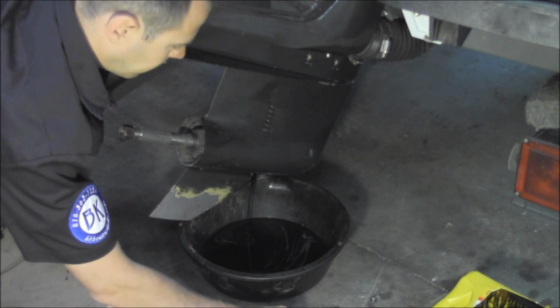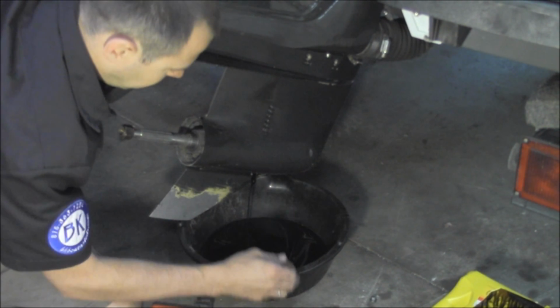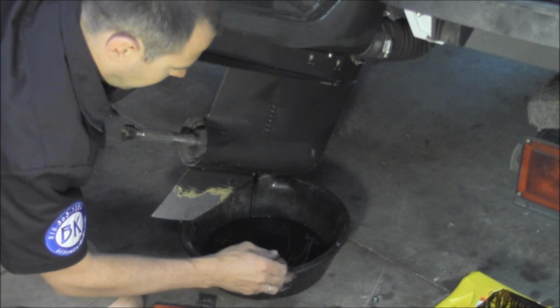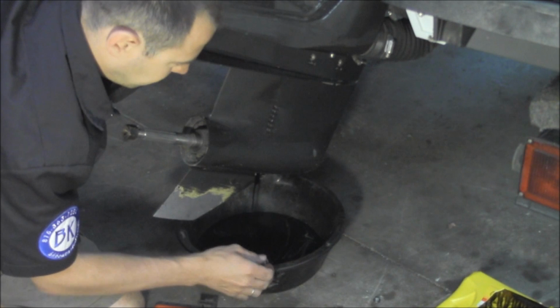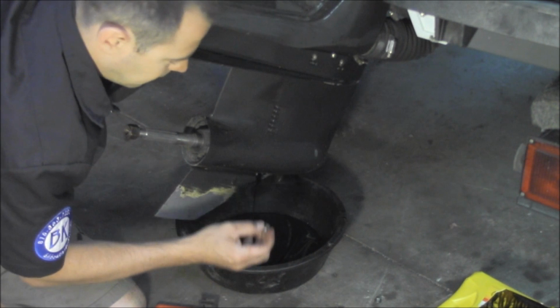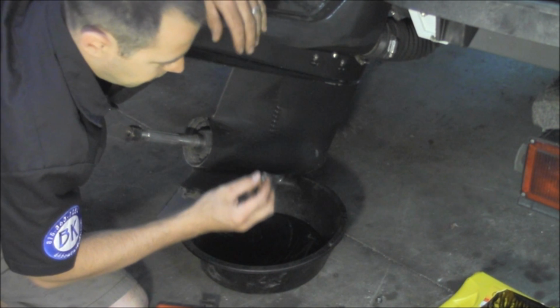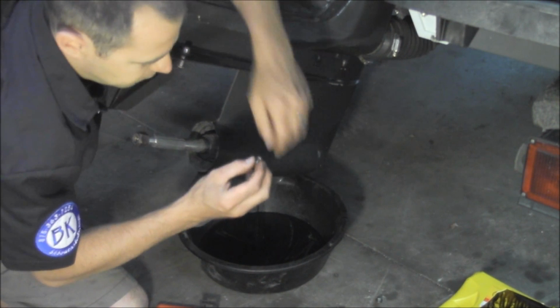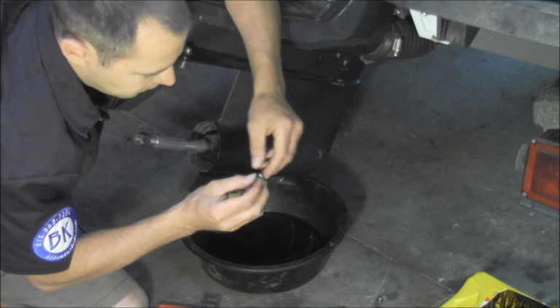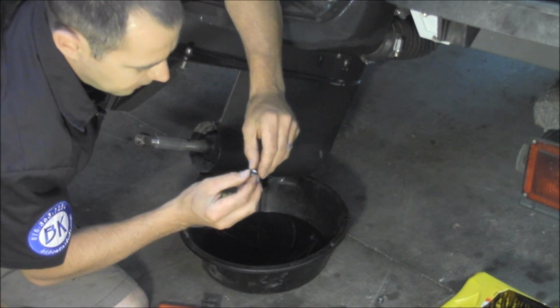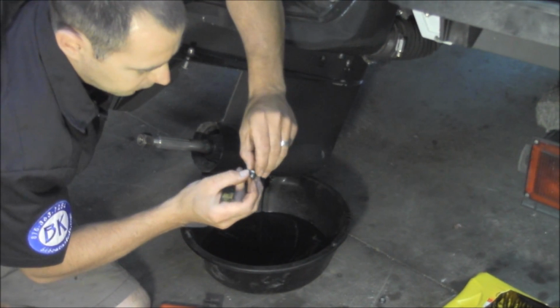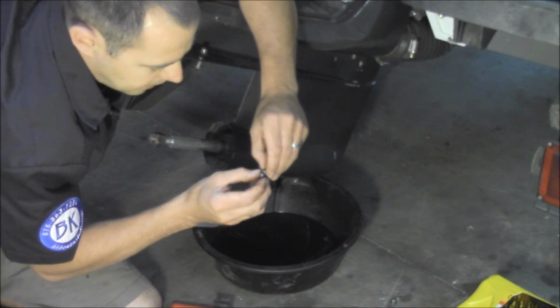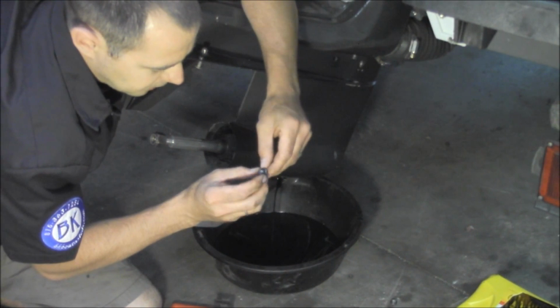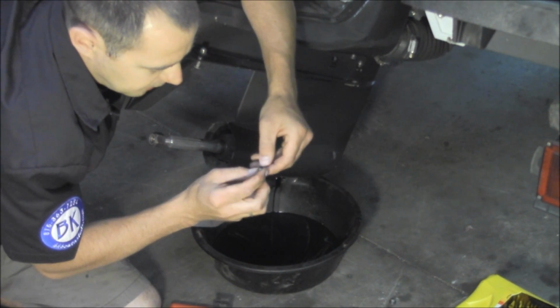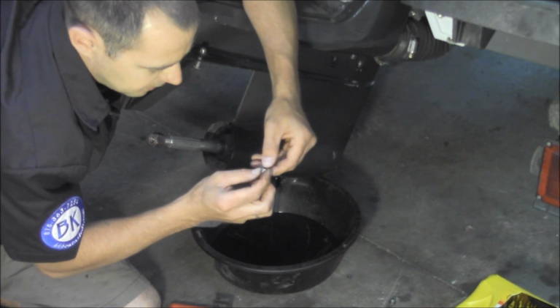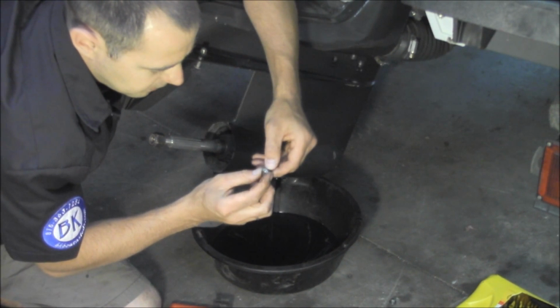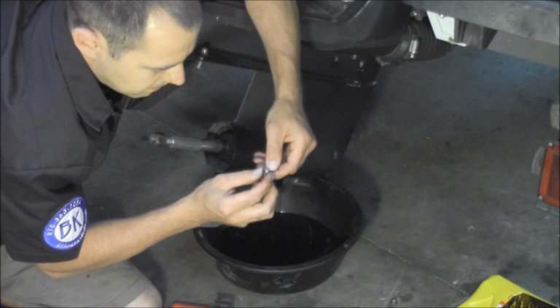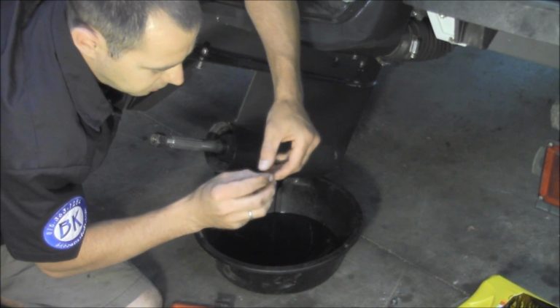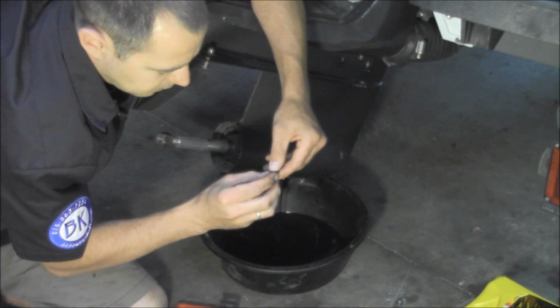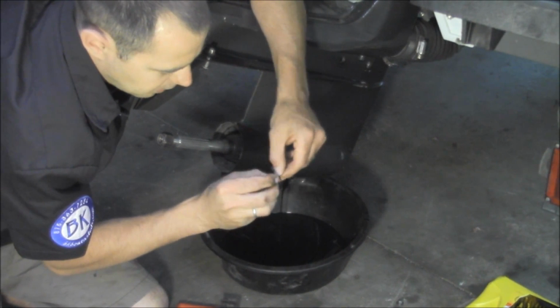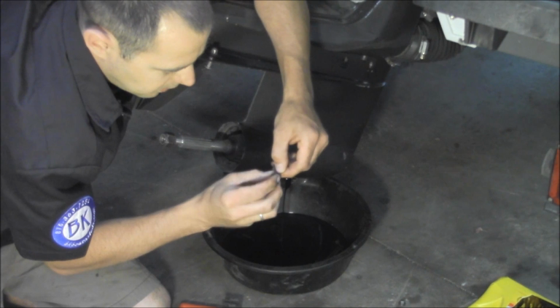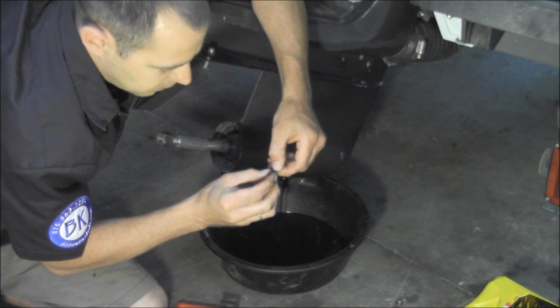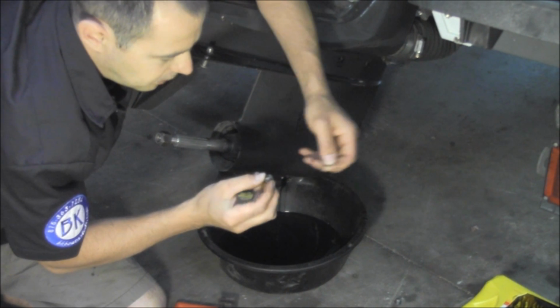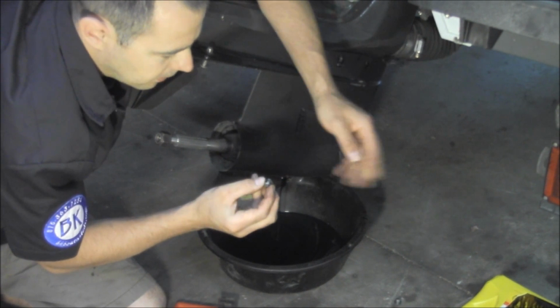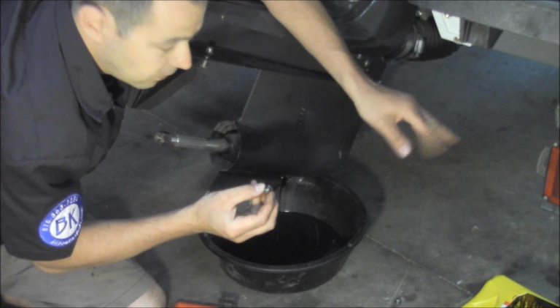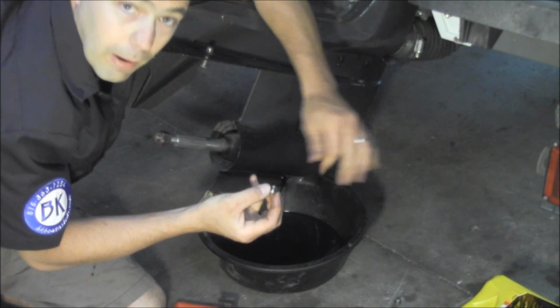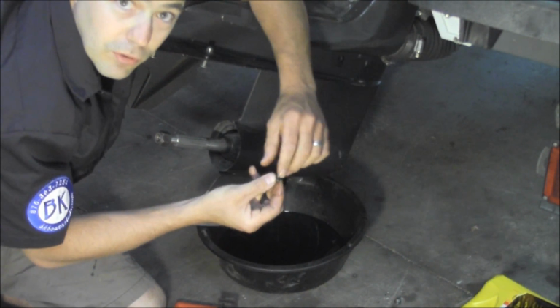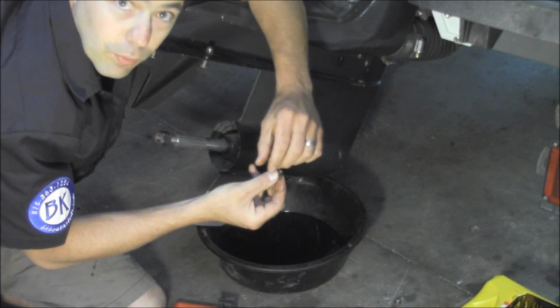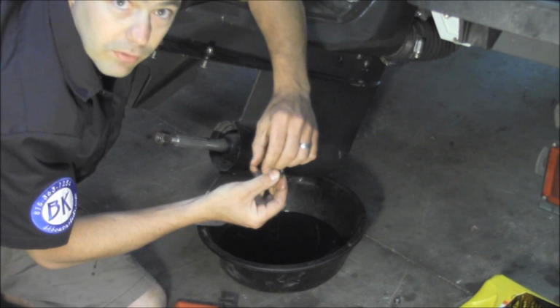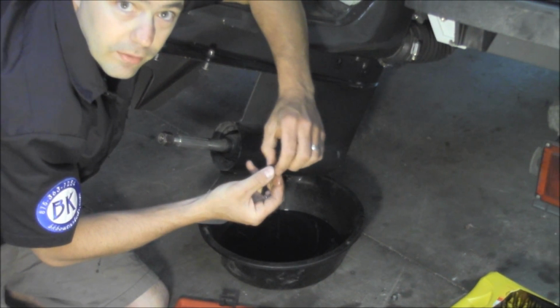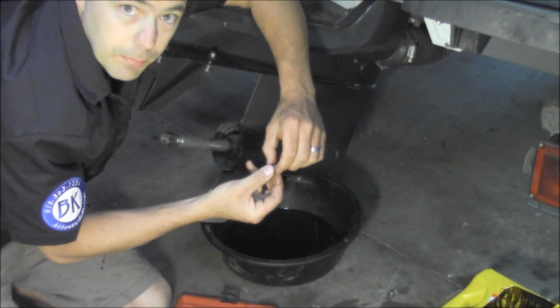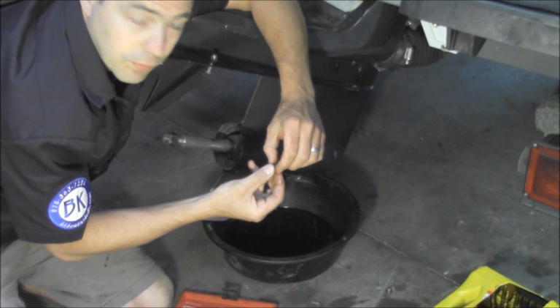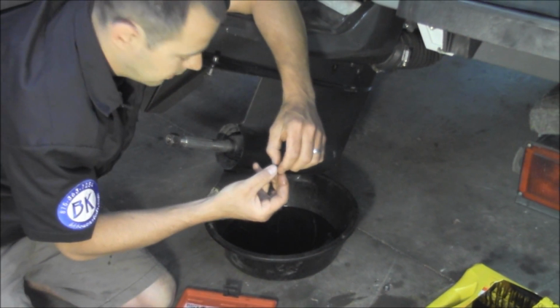If you do have water in your fluid, or even if you don't, now is the time to check these gaskets, make sure that they're good. They're cheap enough — they're probably just worth replacing every time you put new fluid in.